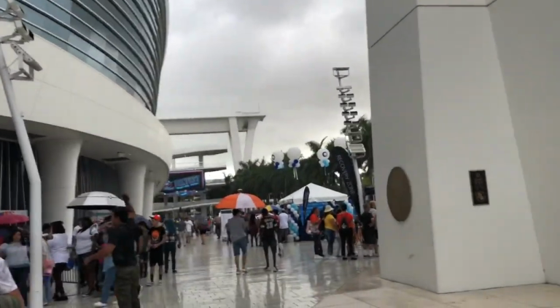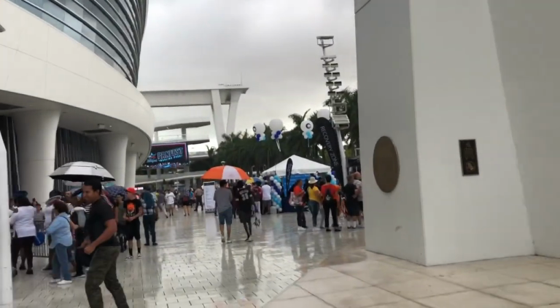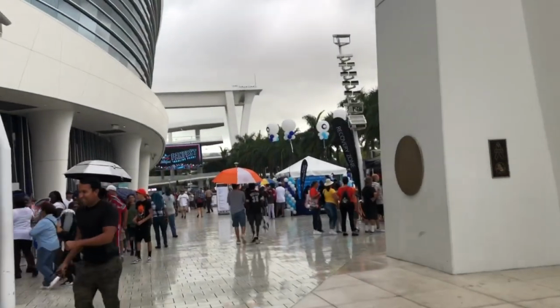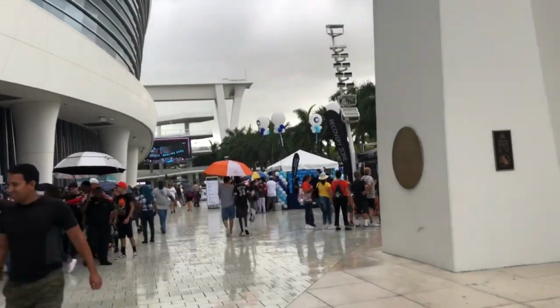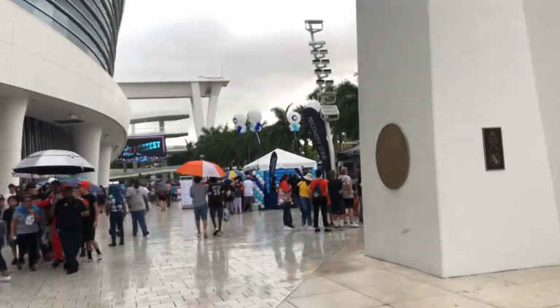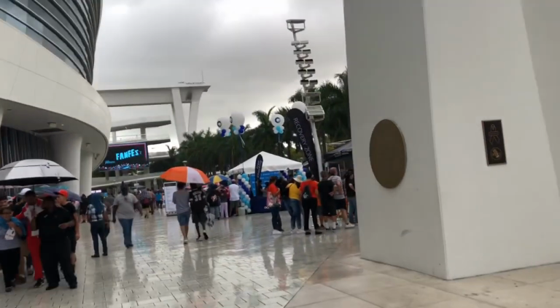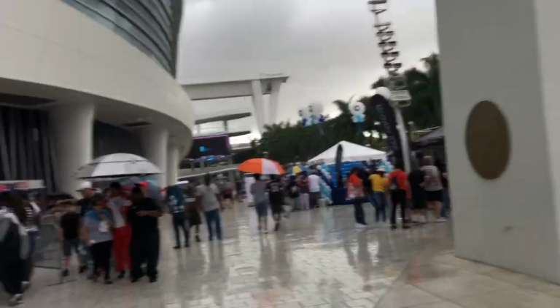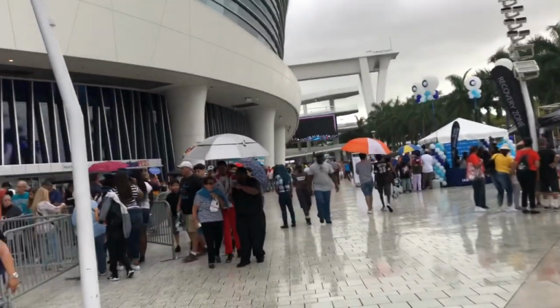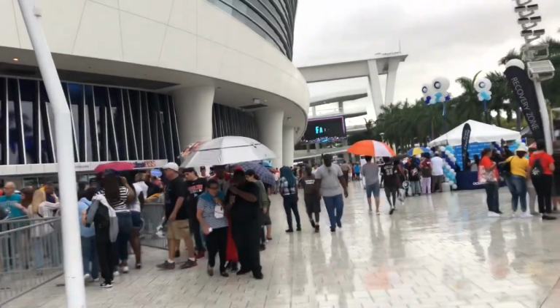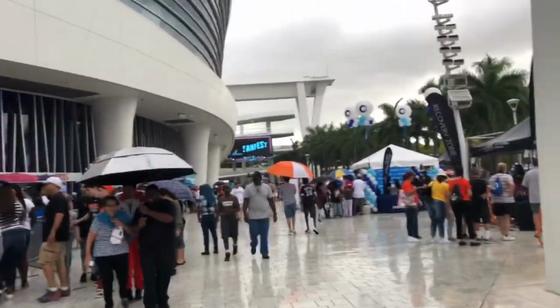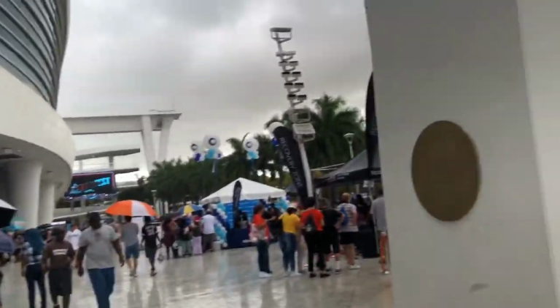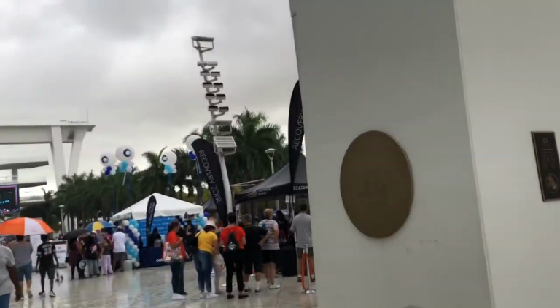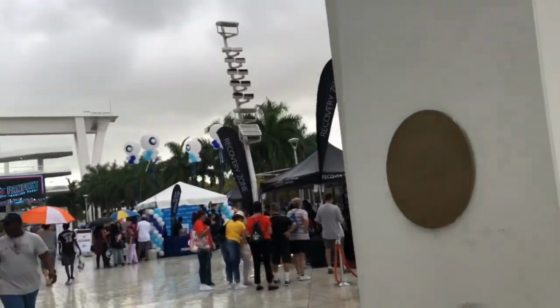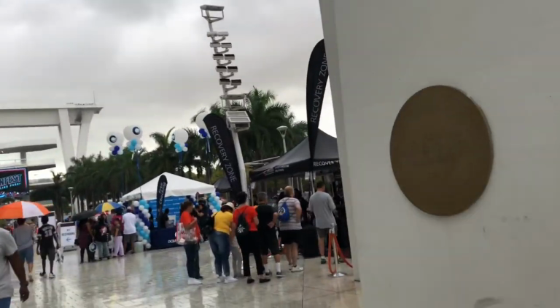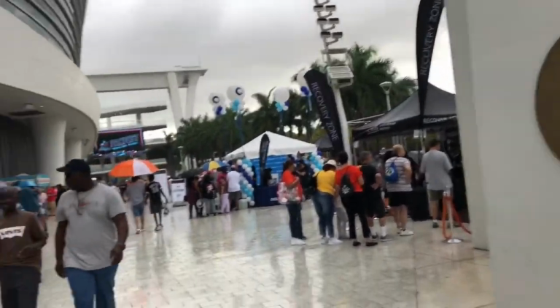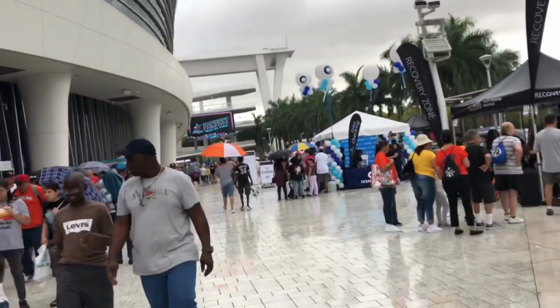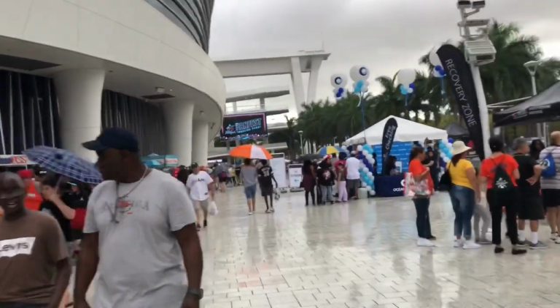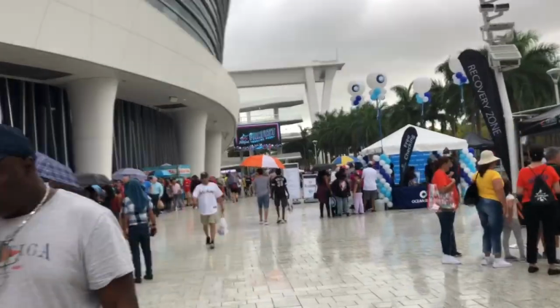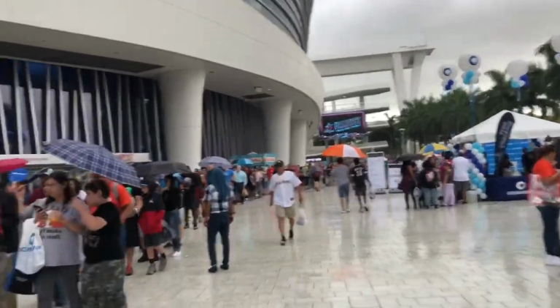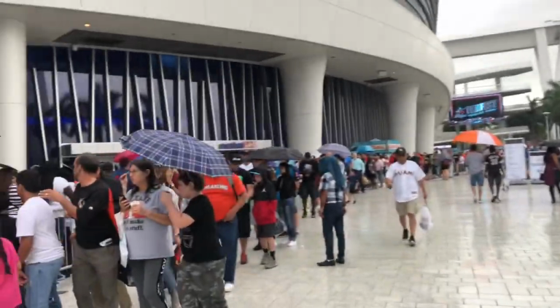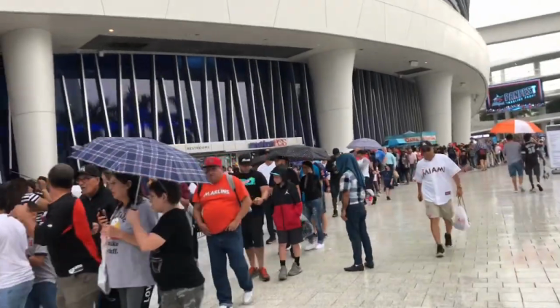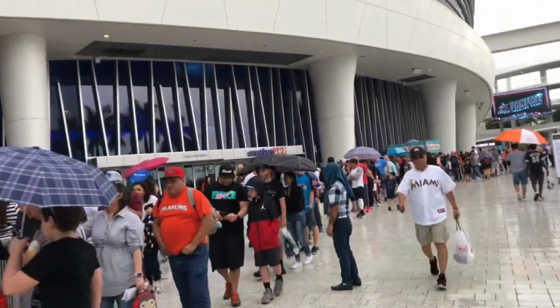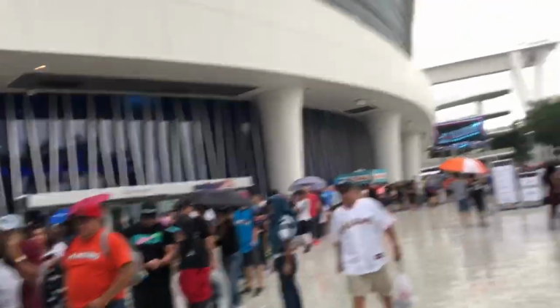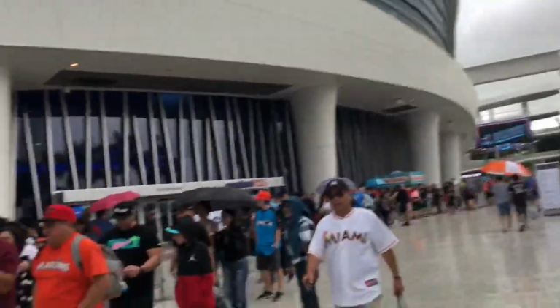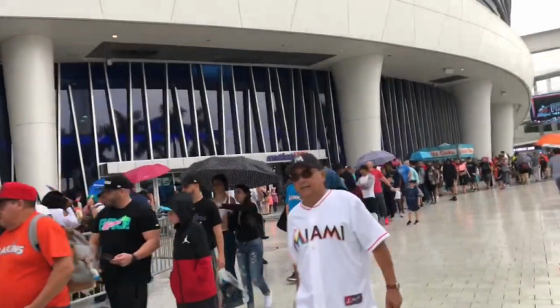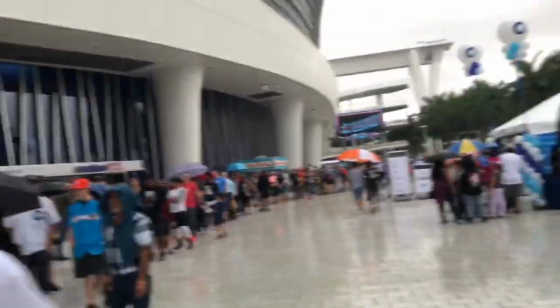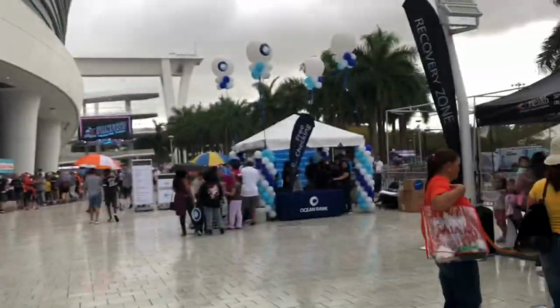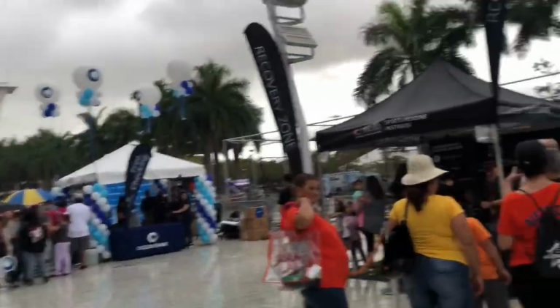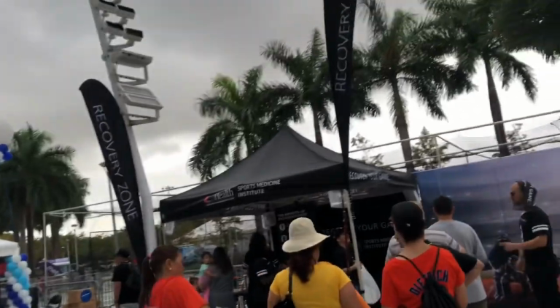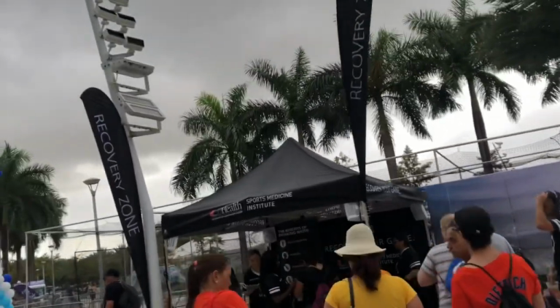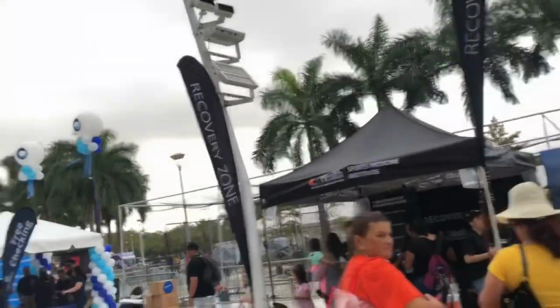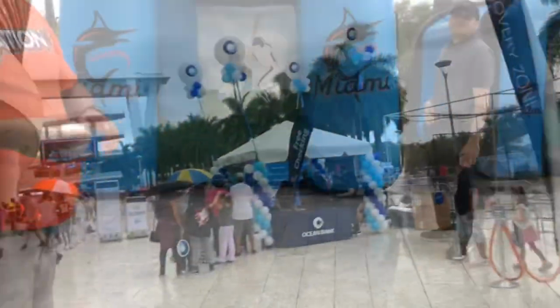Fan Fest 2019 — this is basically everything right here and it does look cool. It's definitely different from last time because you were able to buy bats and all that stuff — I think you still can. Wow, that's a long line to get in the stadium. Let's see what they got!